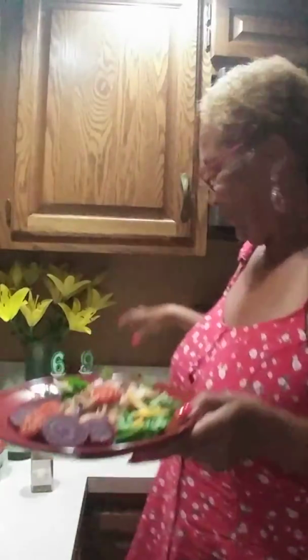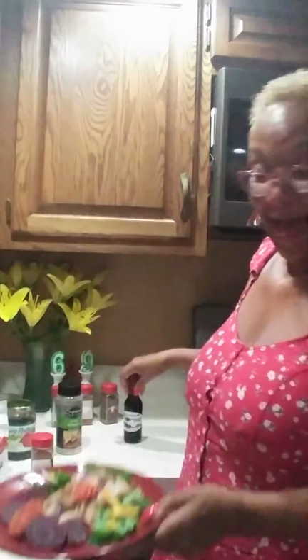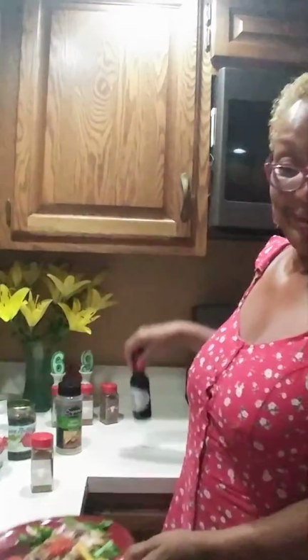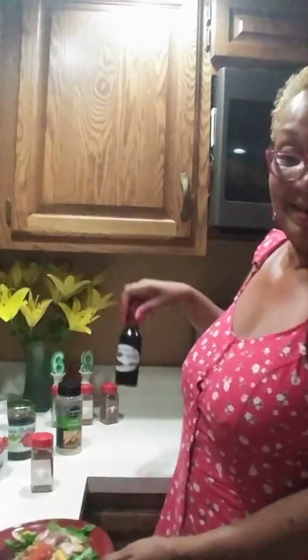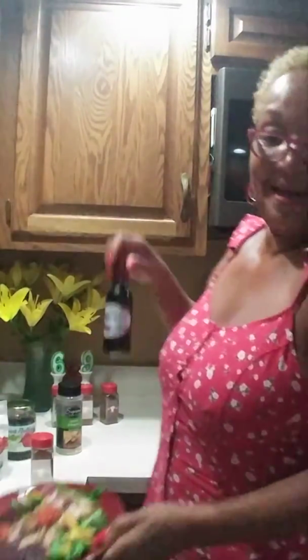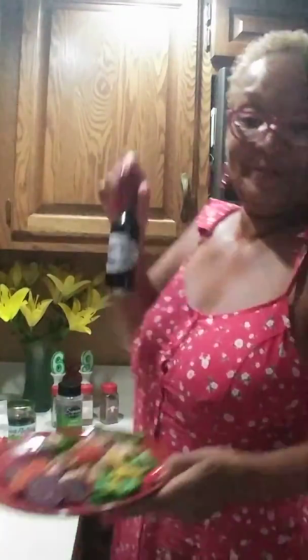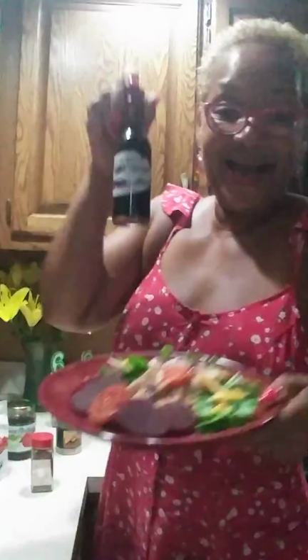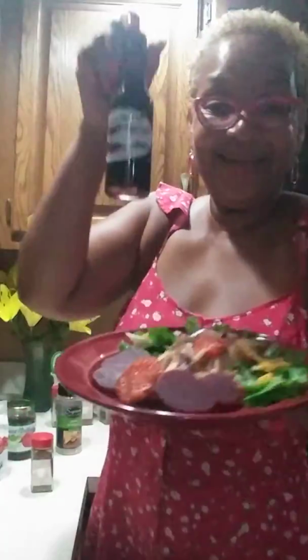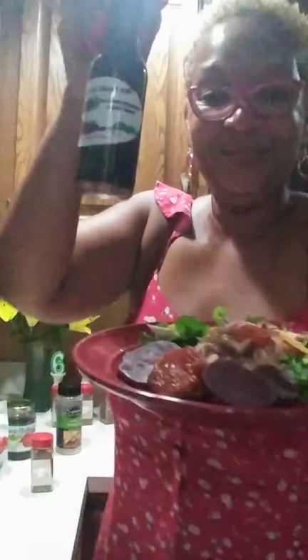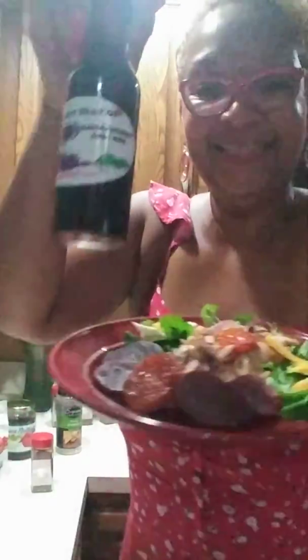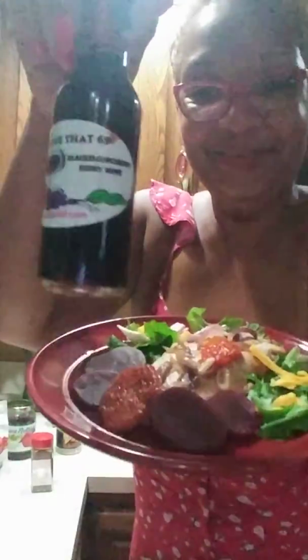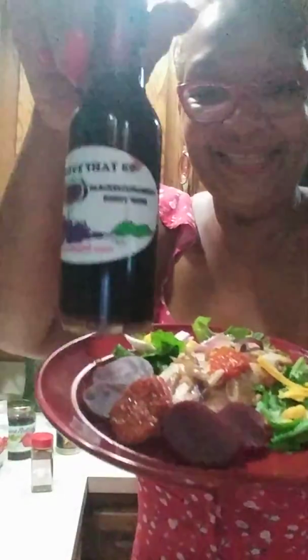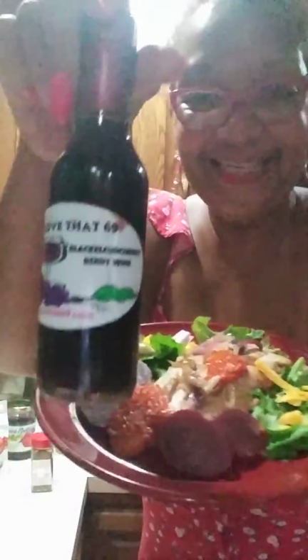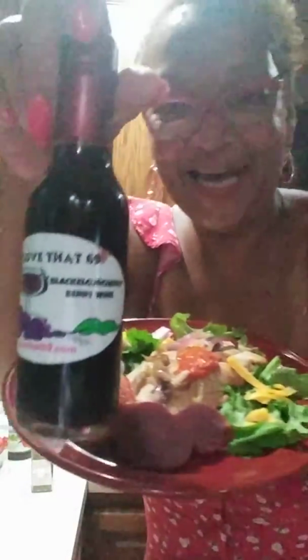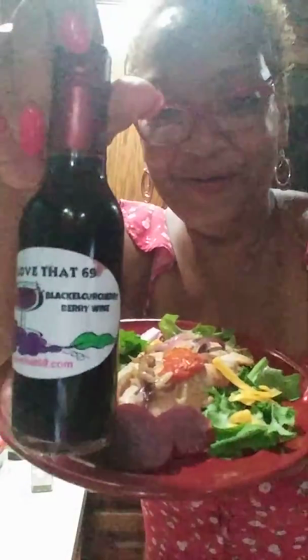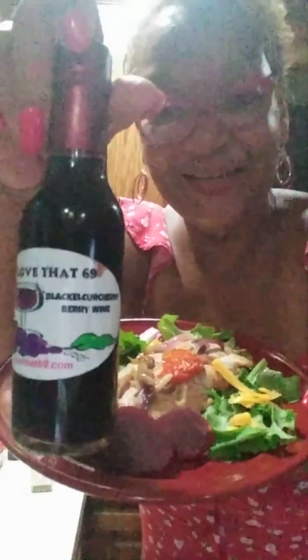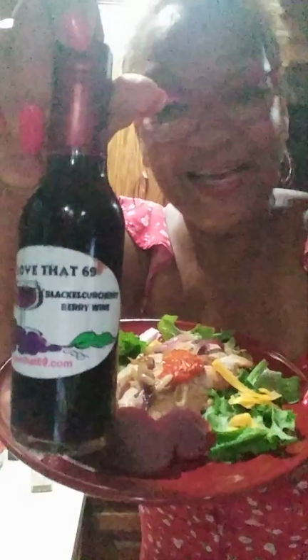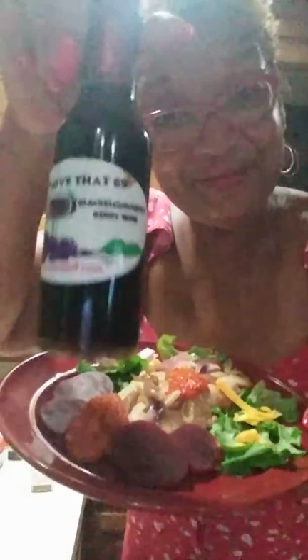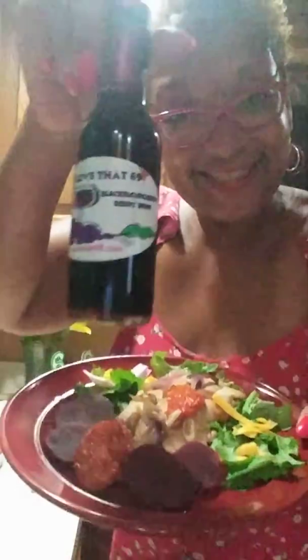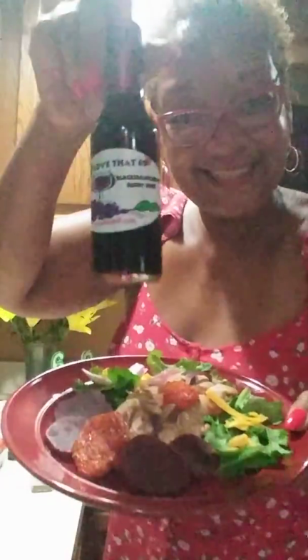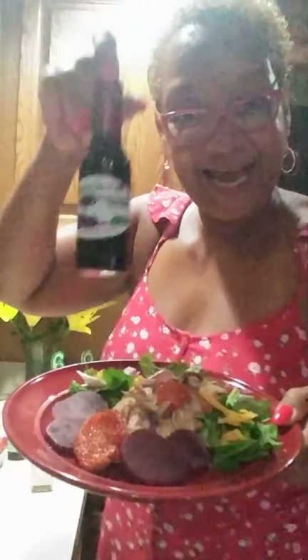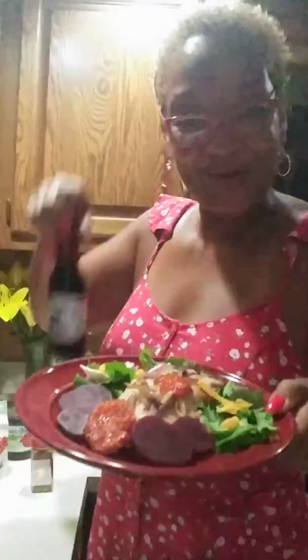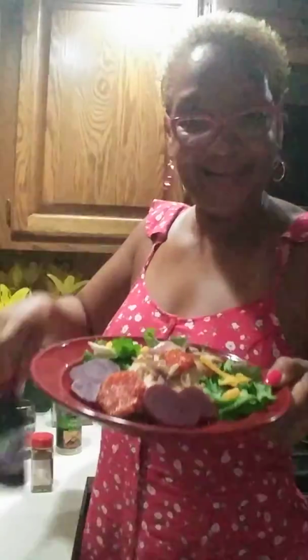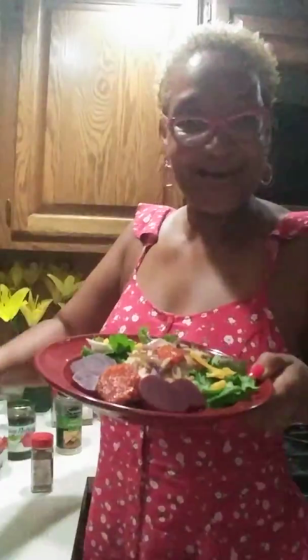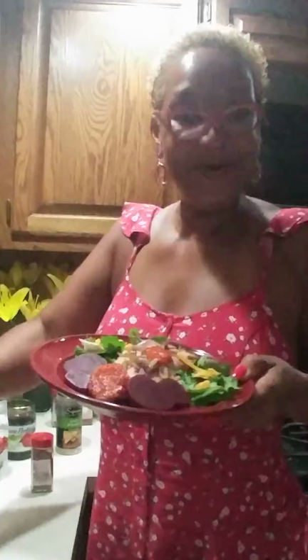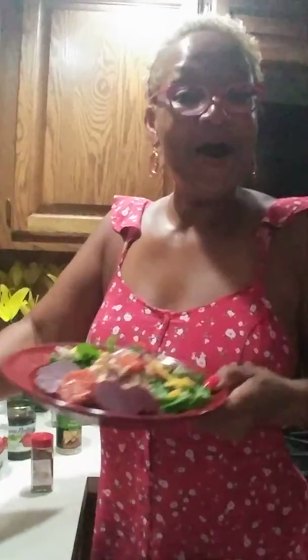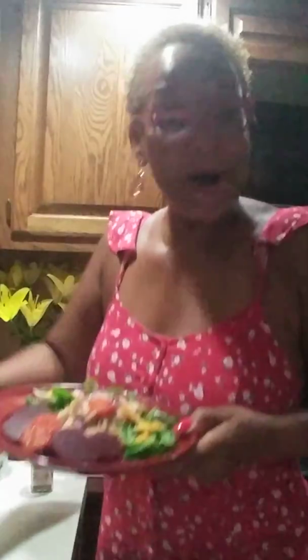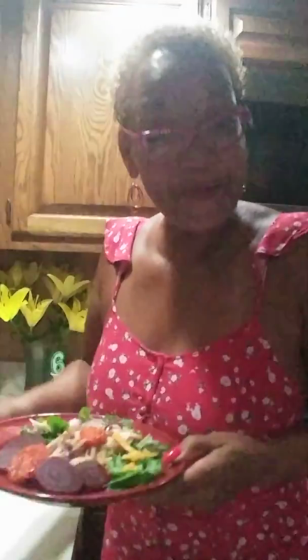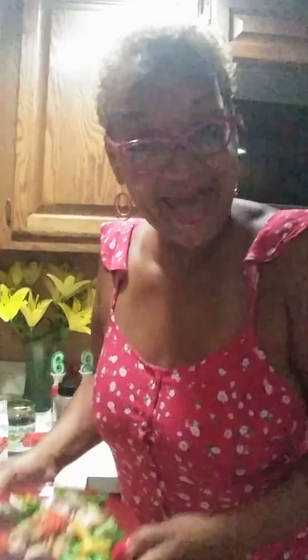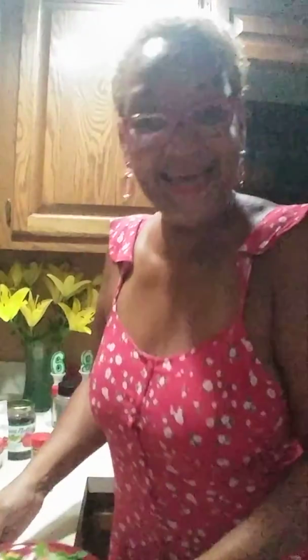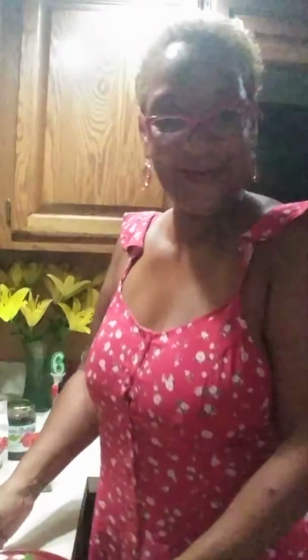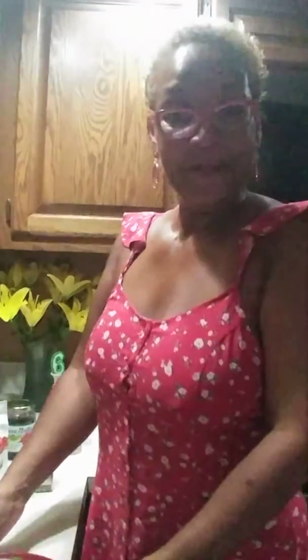I'm gonna have mine with a little glass of — love that 6-9 wine, y'all. Homemade.